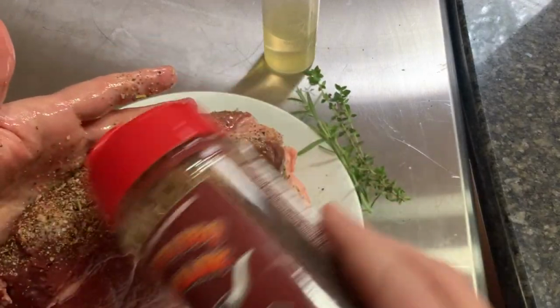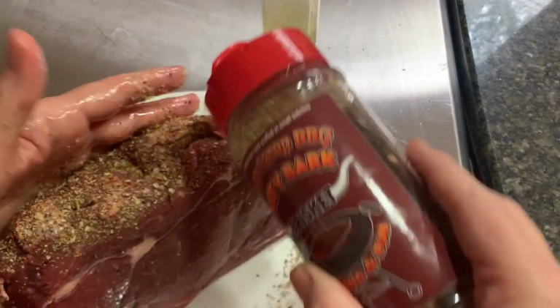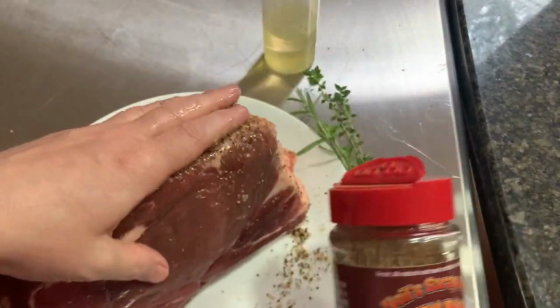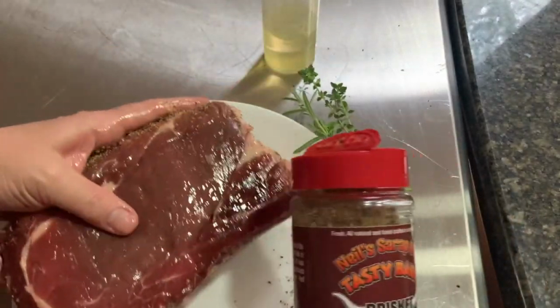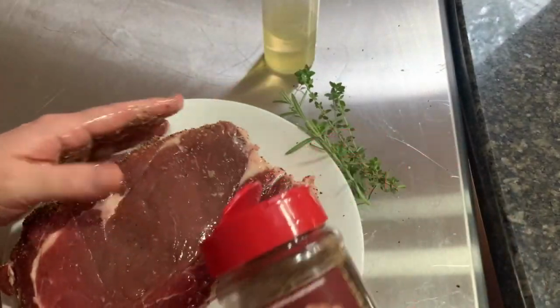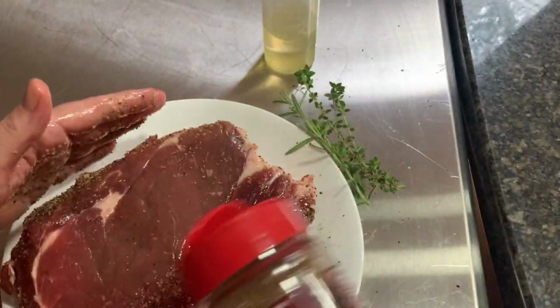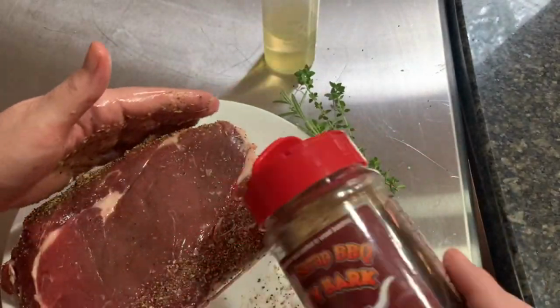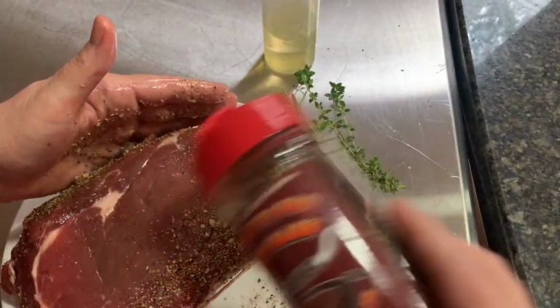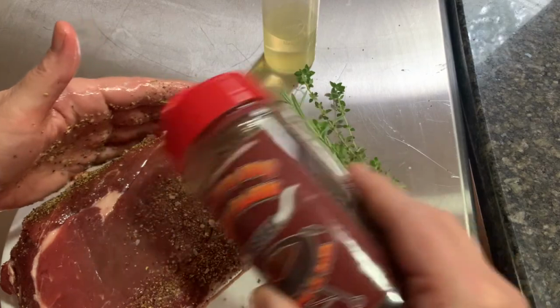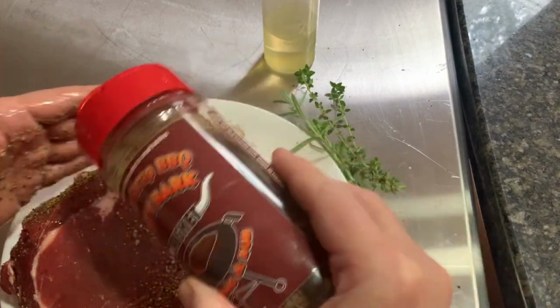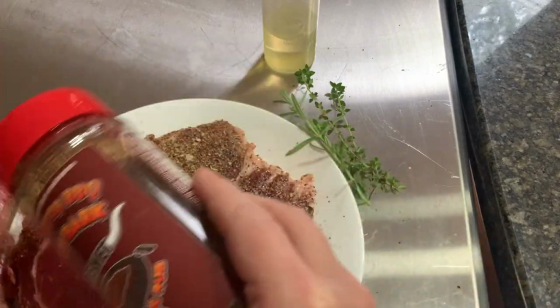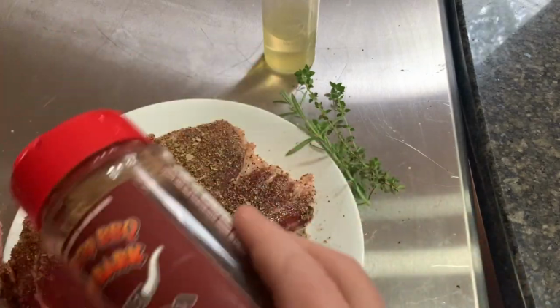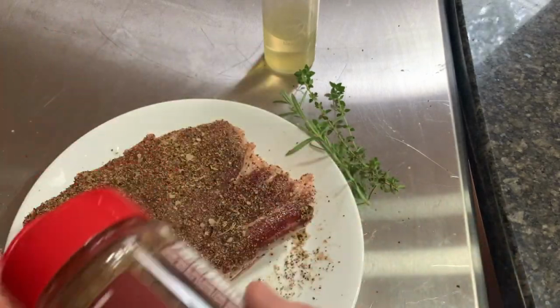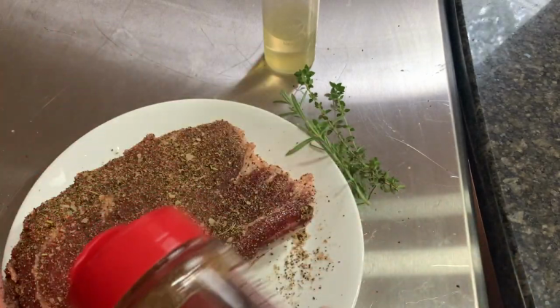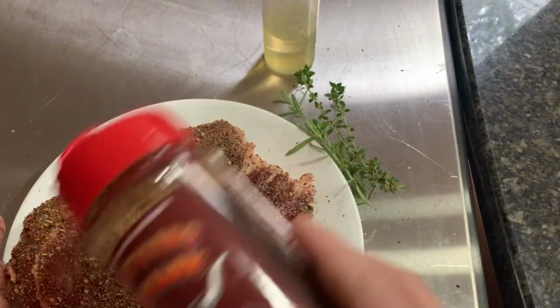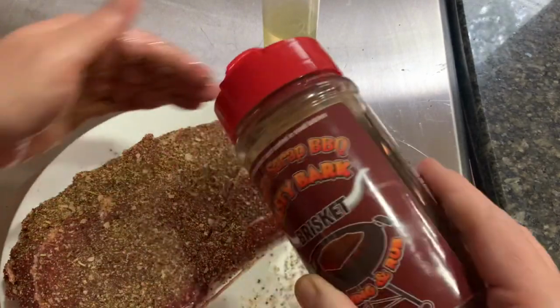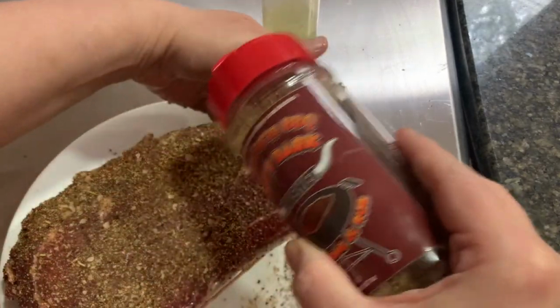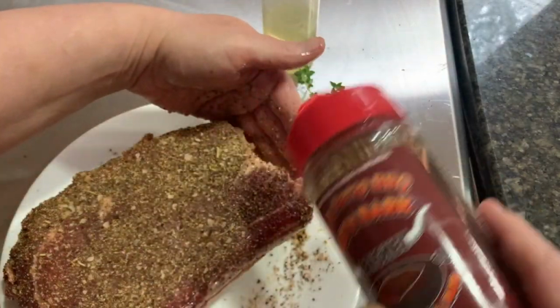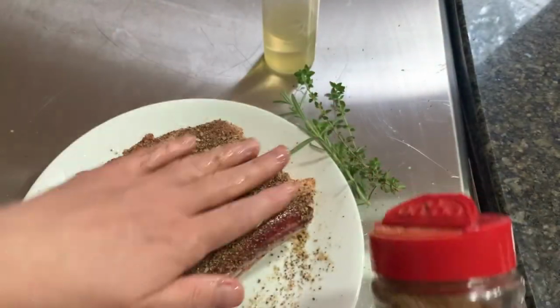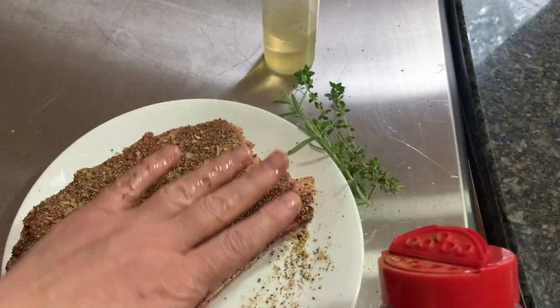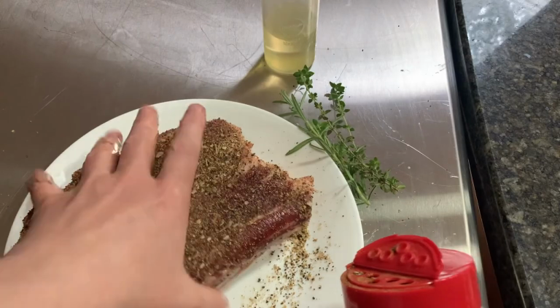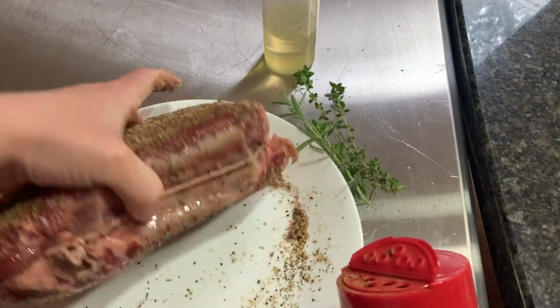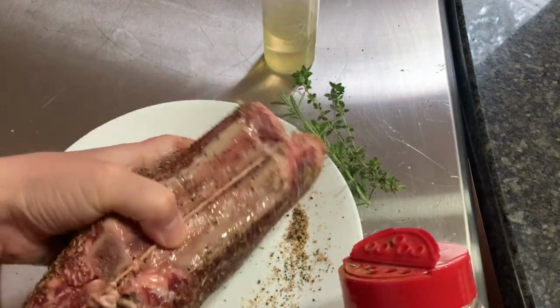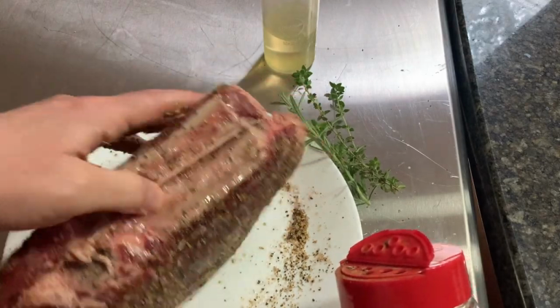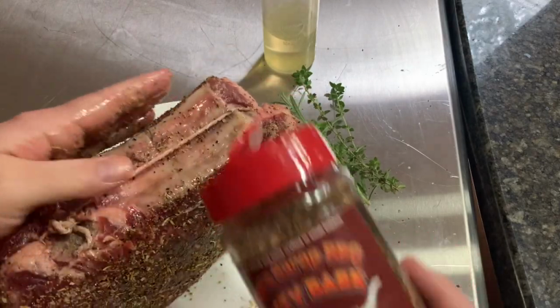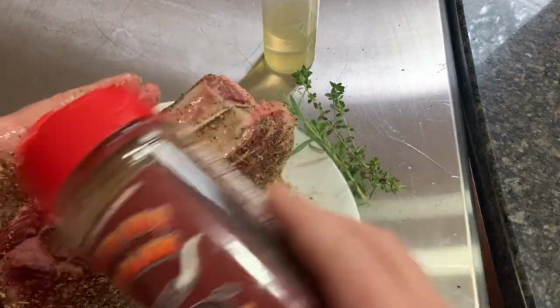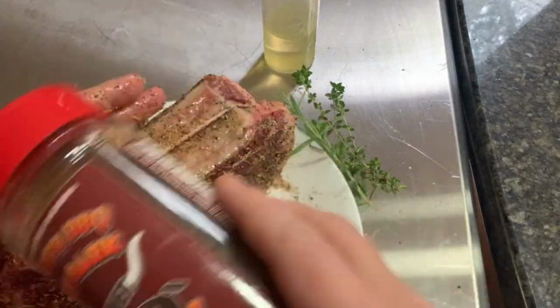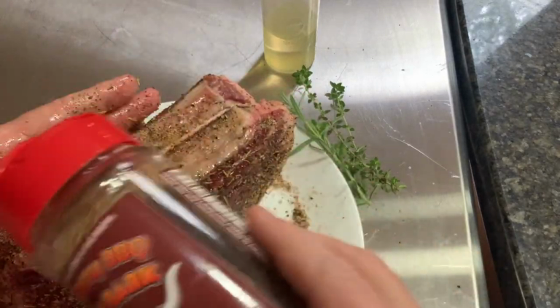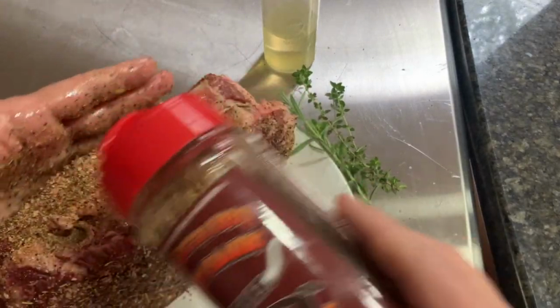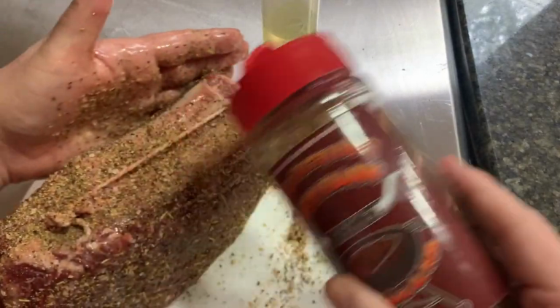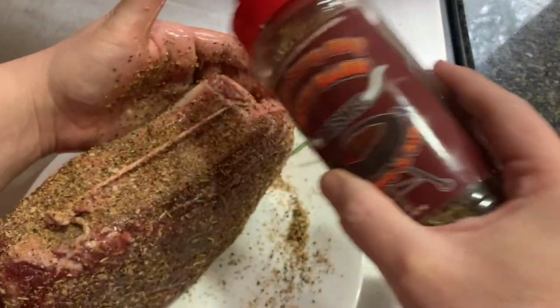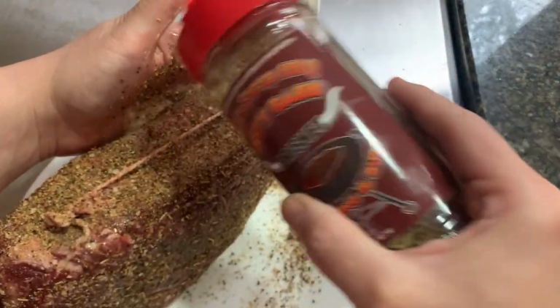I'm gonna smoke this low and slow. I'm hoping to get a beautiful smoke ring on it. You can do it in your oven, you can do it anywhere really, you can do it on your gas grill. I am using my Traeger smoker today, hoping for that smoke ring.